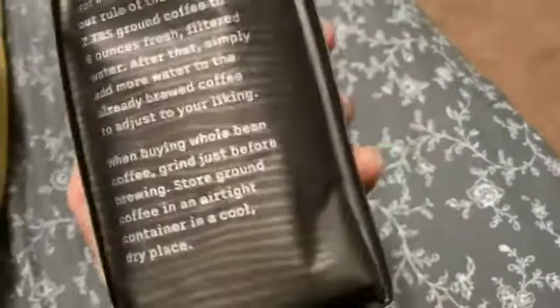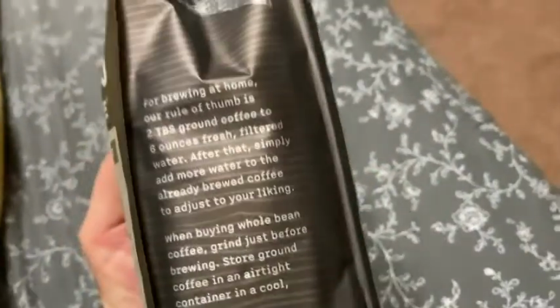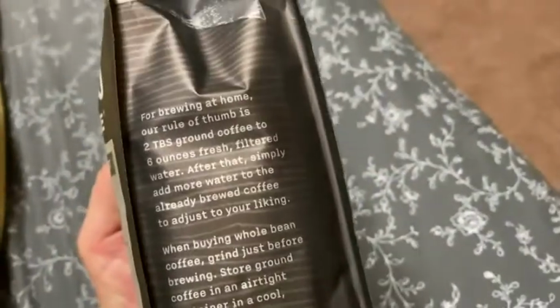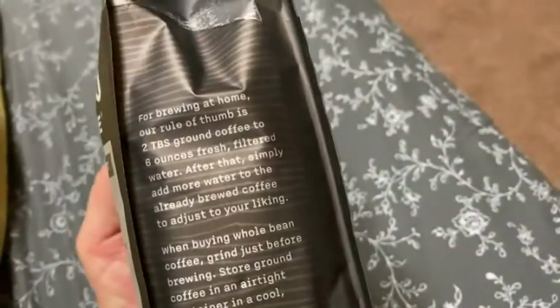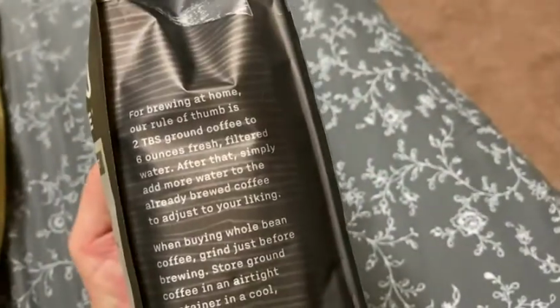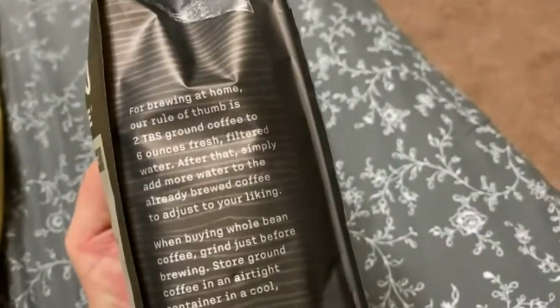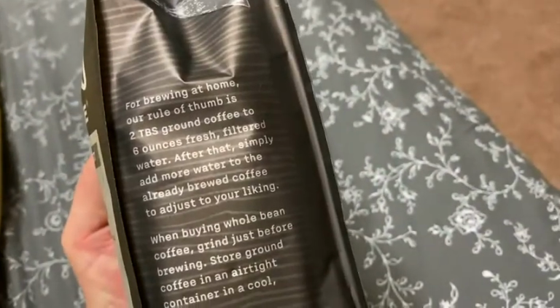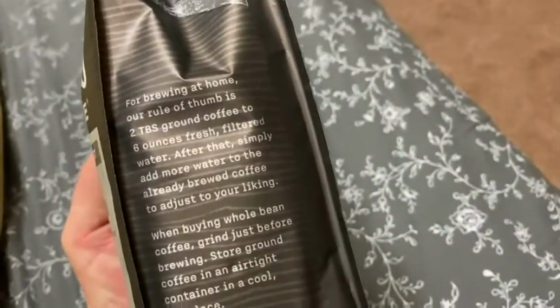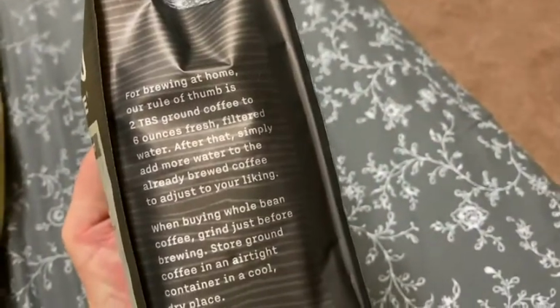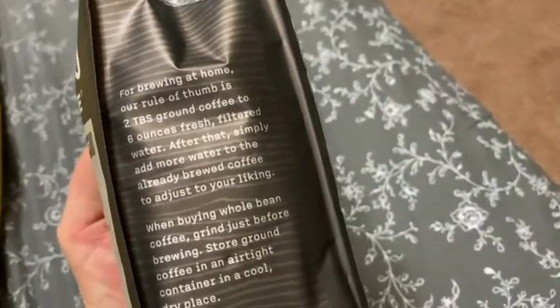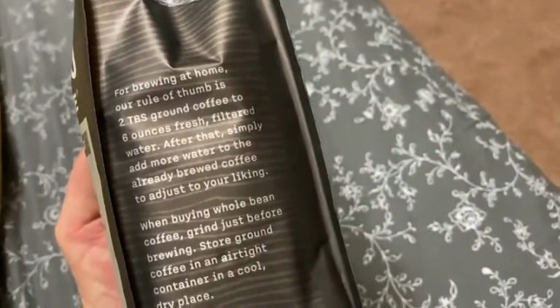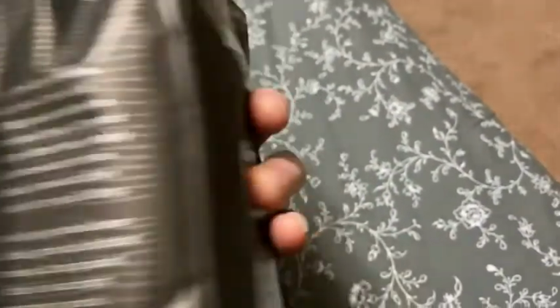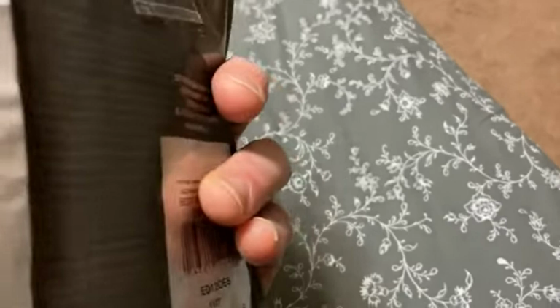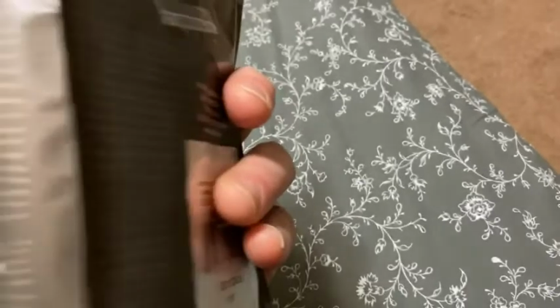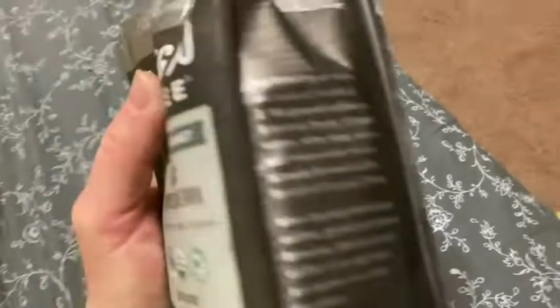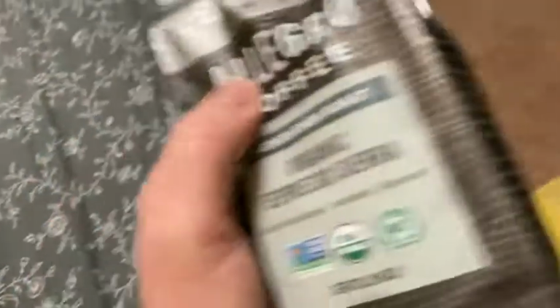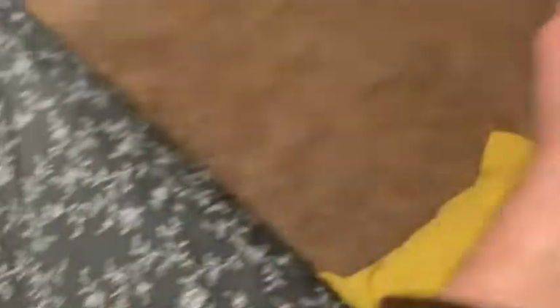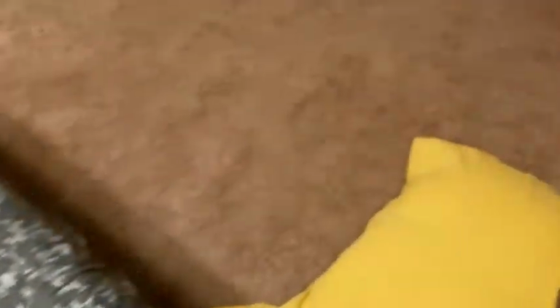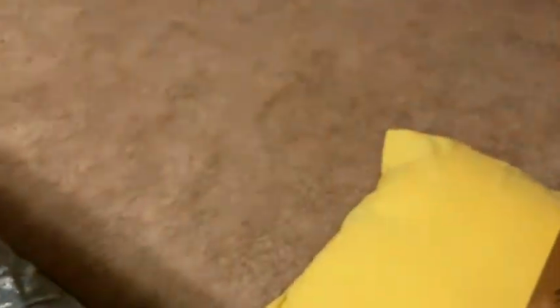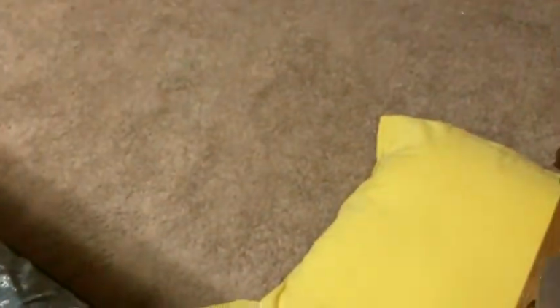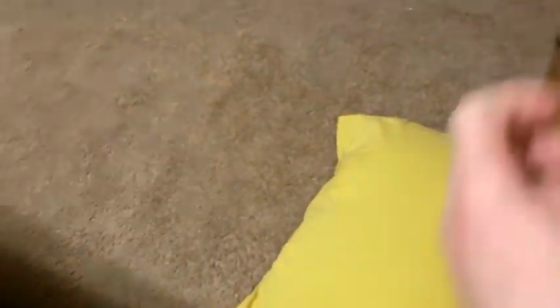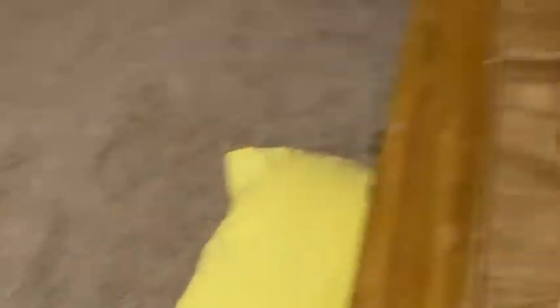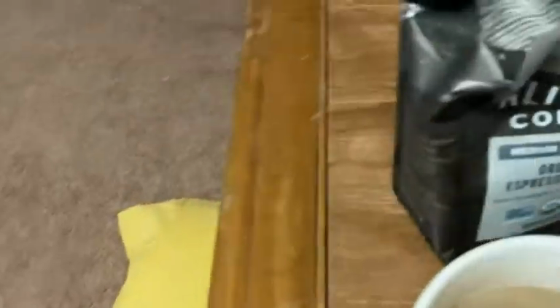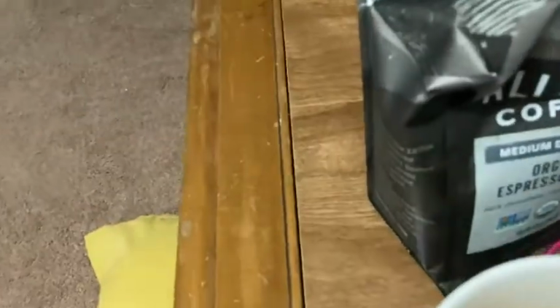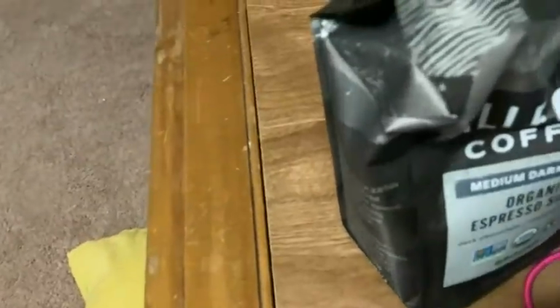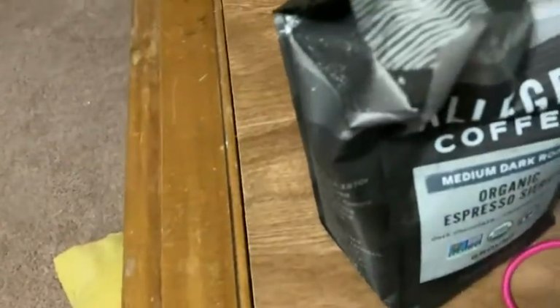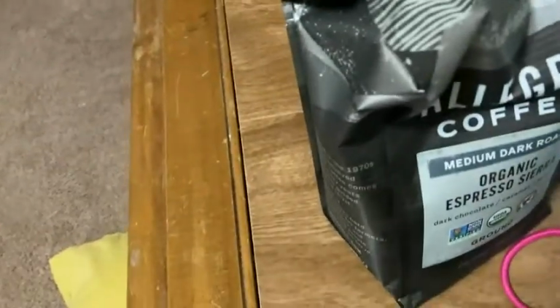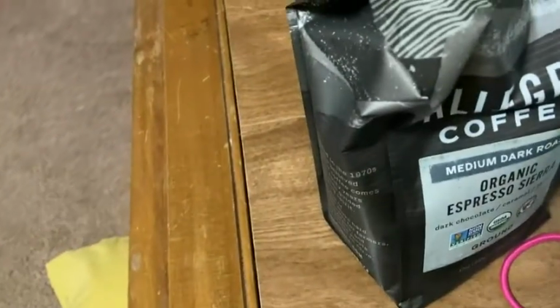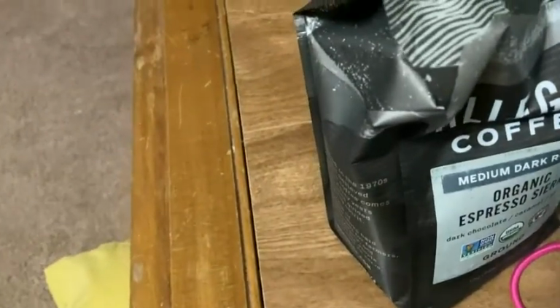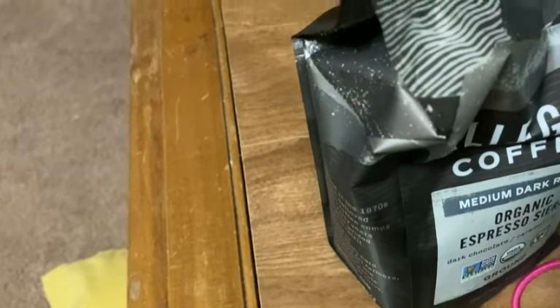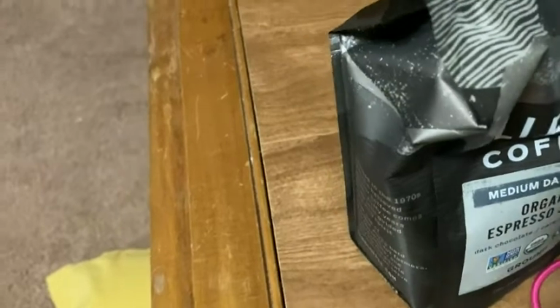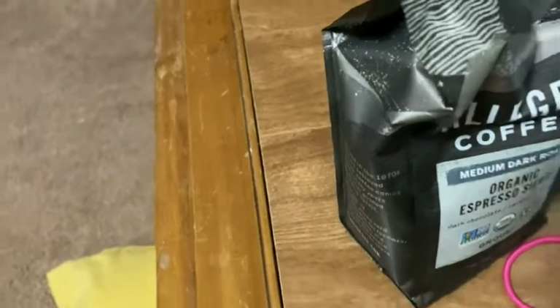I'll probably be buying this again. I'm going to take a sip of my coffee here, because I just got up. Allegro Coffee, I like it — it tastes delicious.